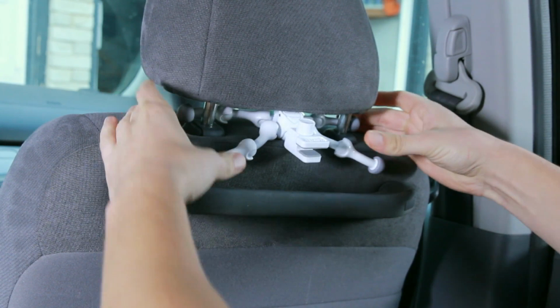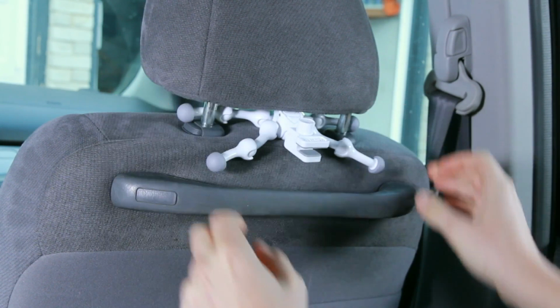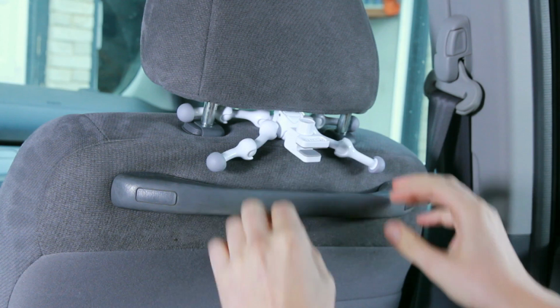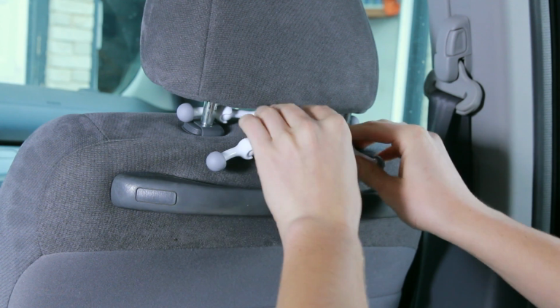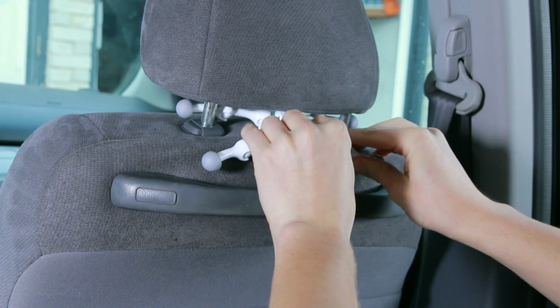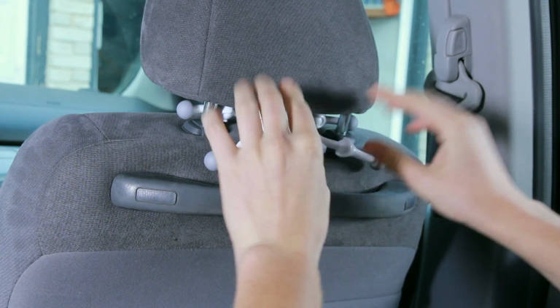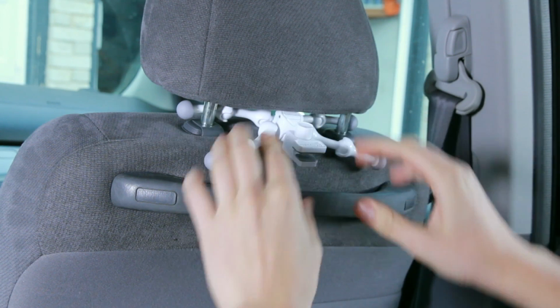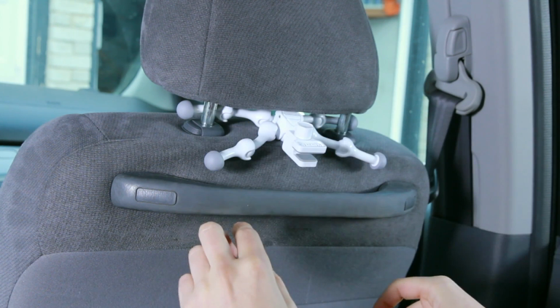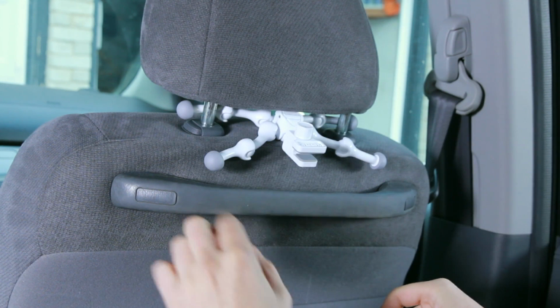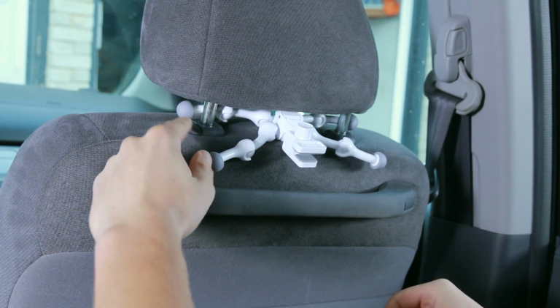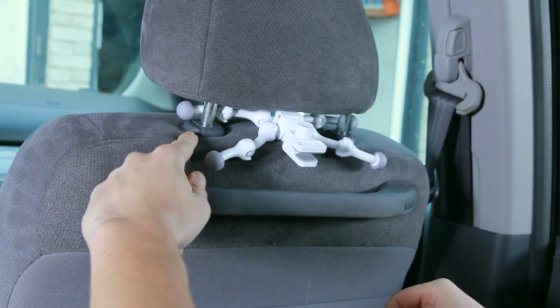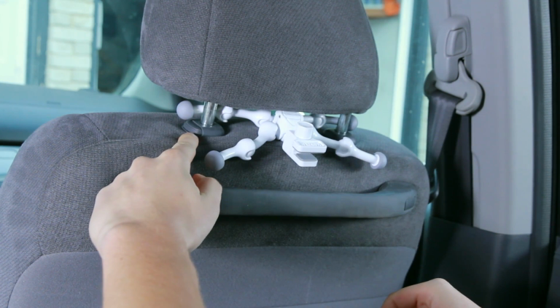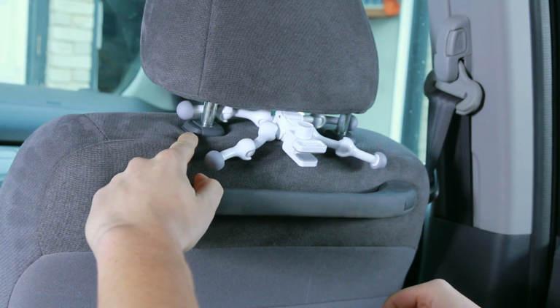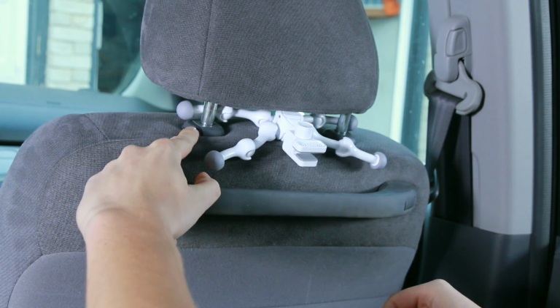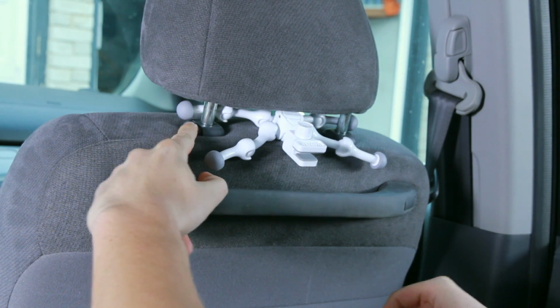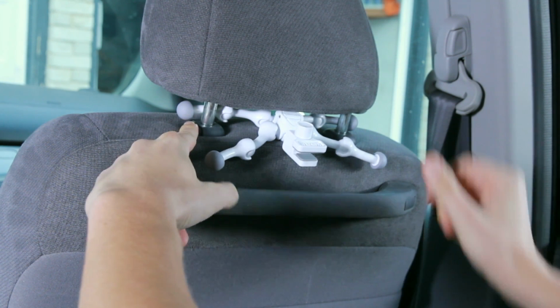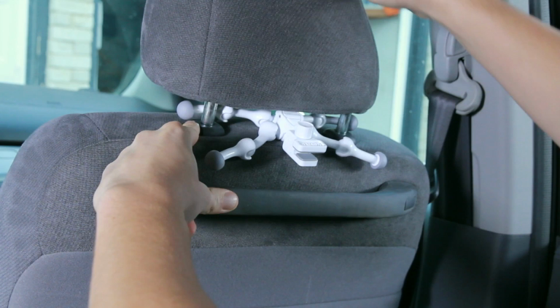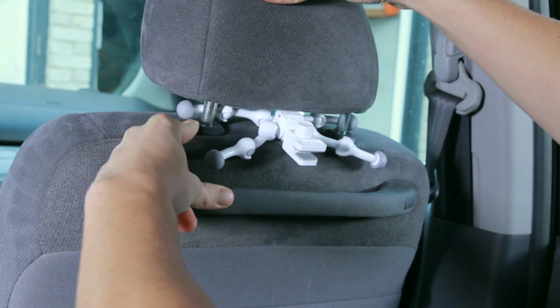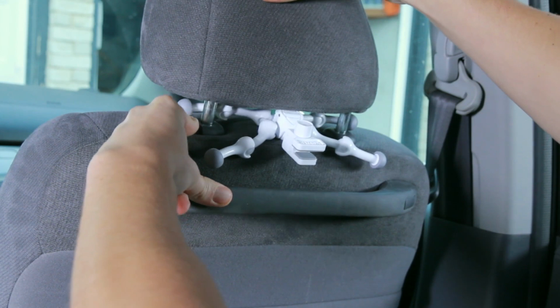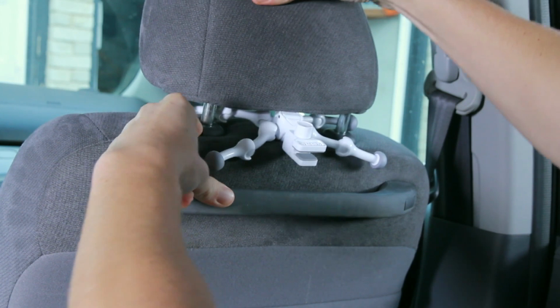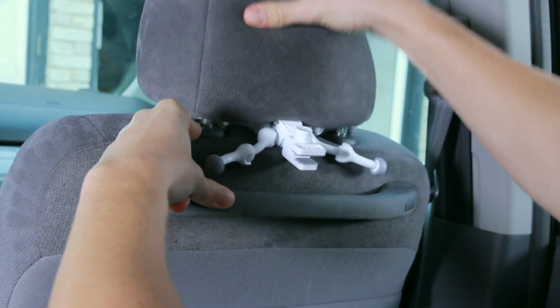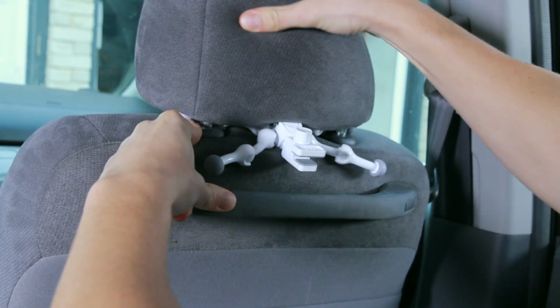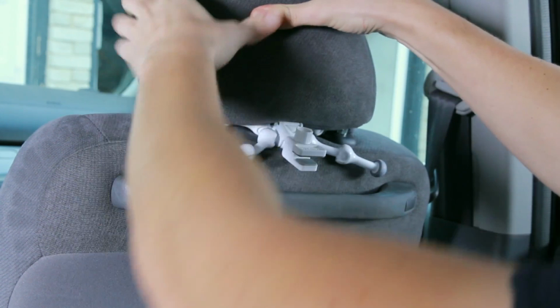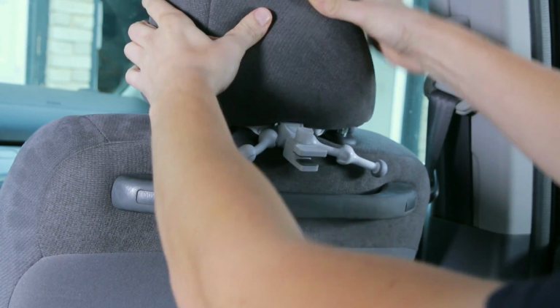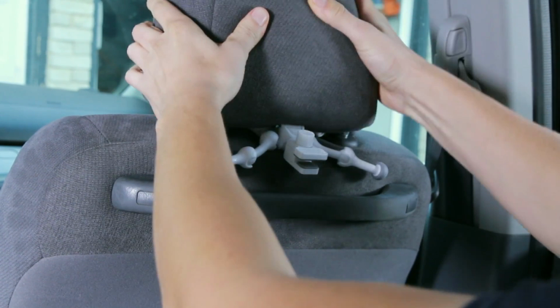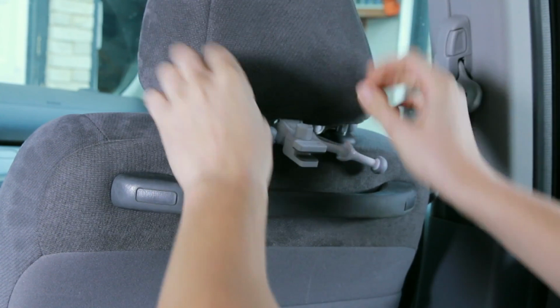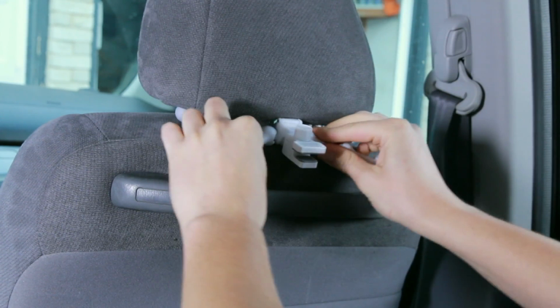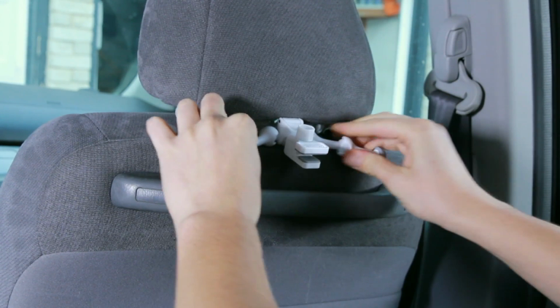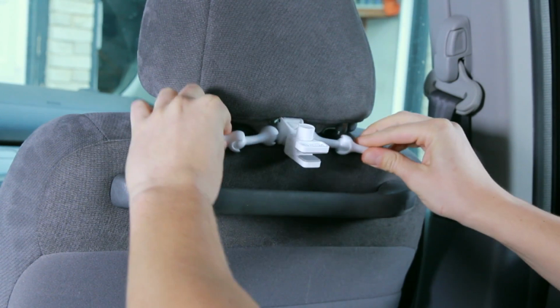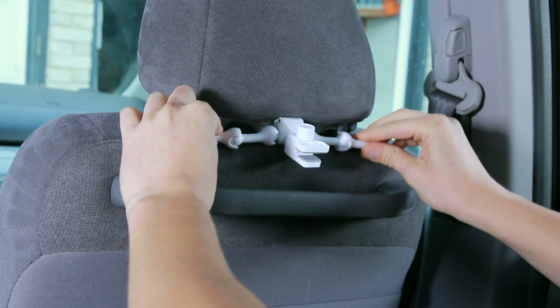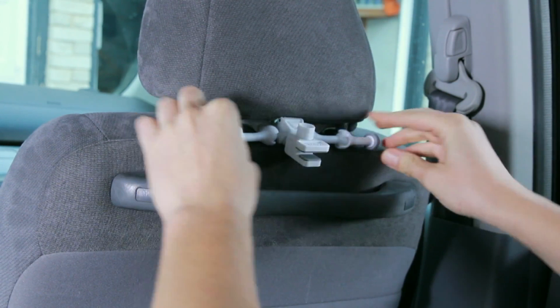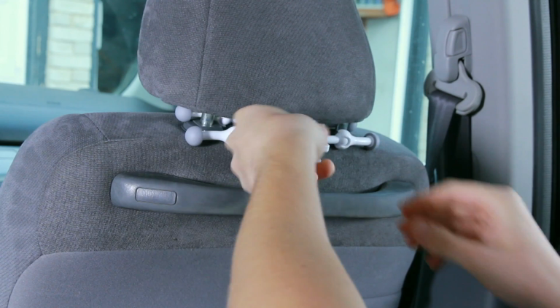Then we're going to have to lower our headrest in order to hold everything down. Usually you should have a button on the side, so we're going to press the button and lower the headrest — this way the case doesn't move.